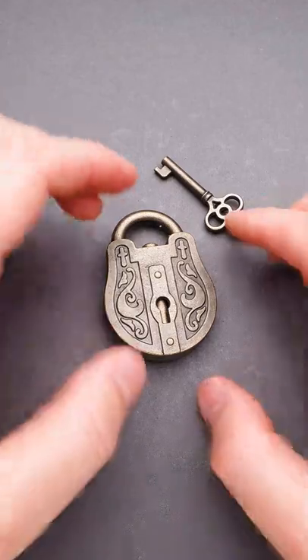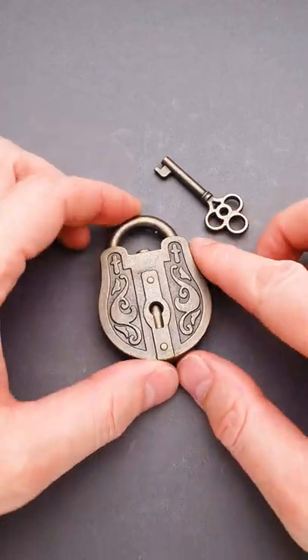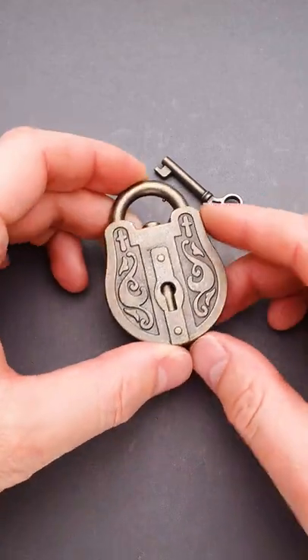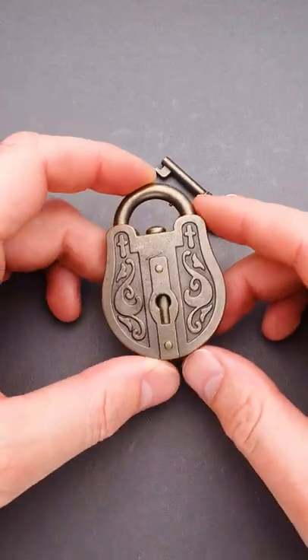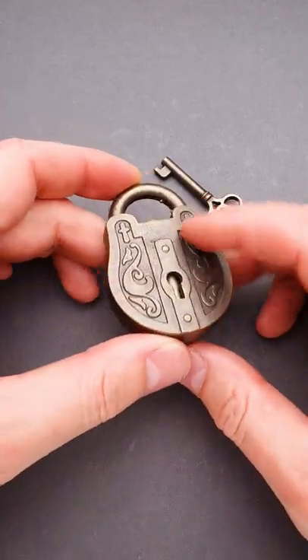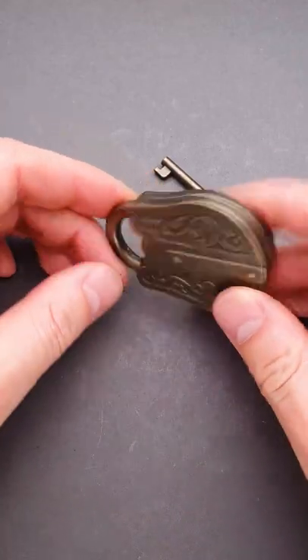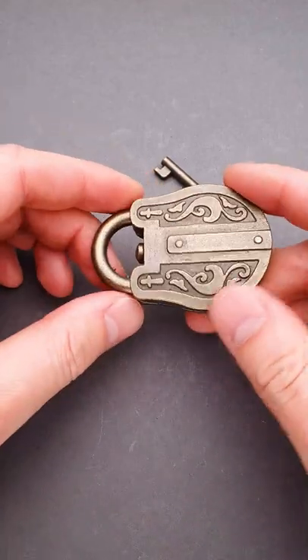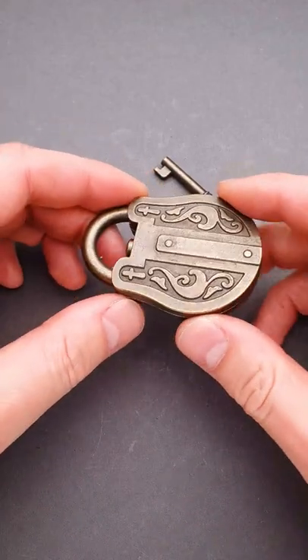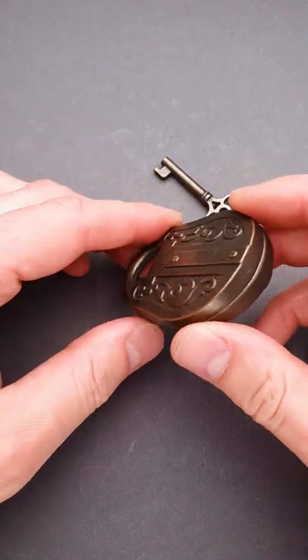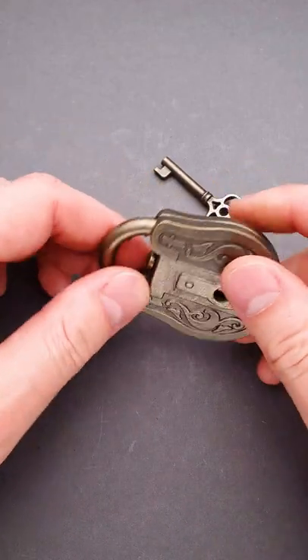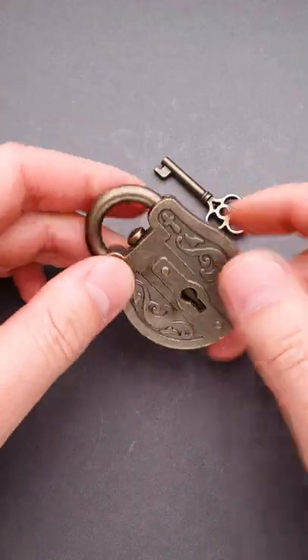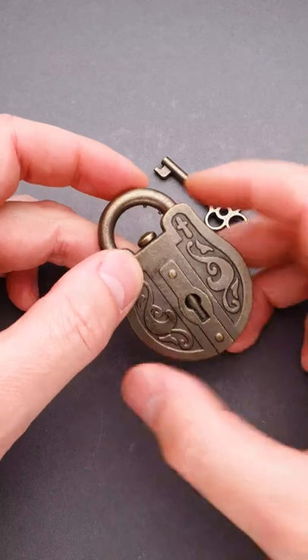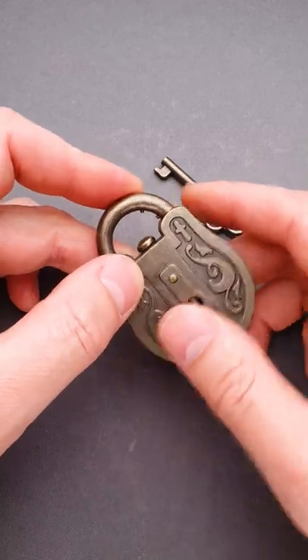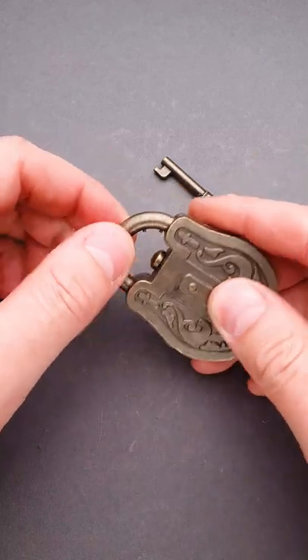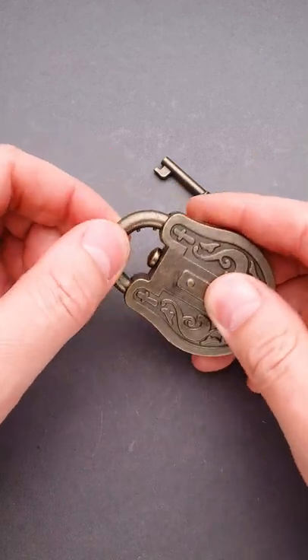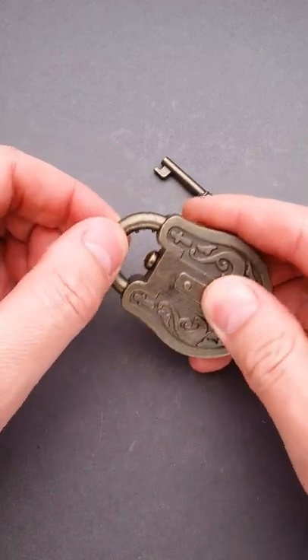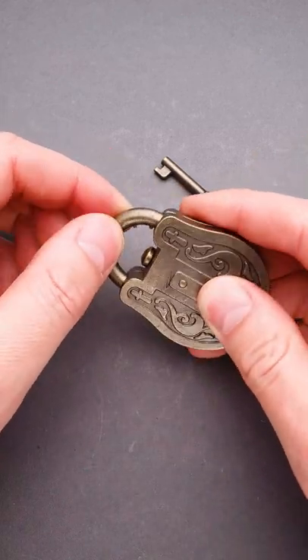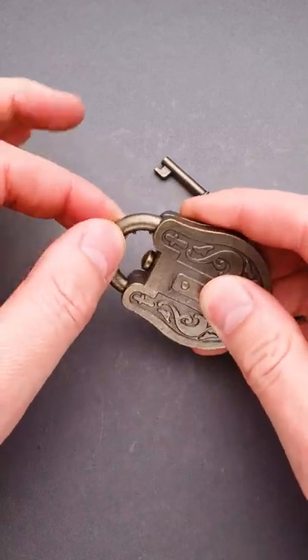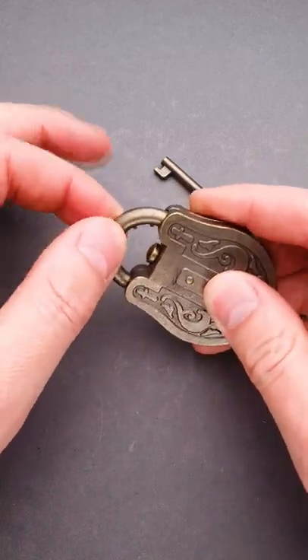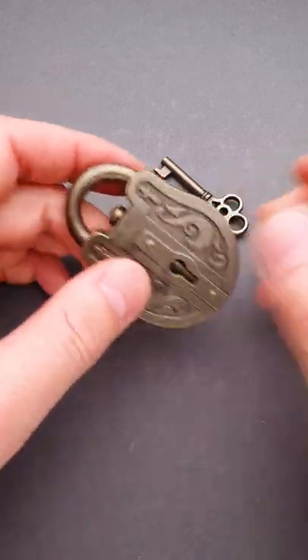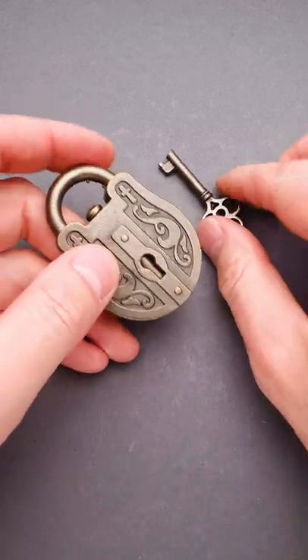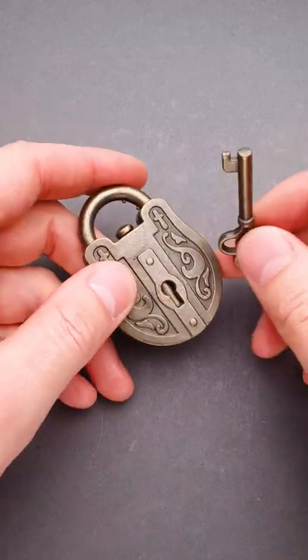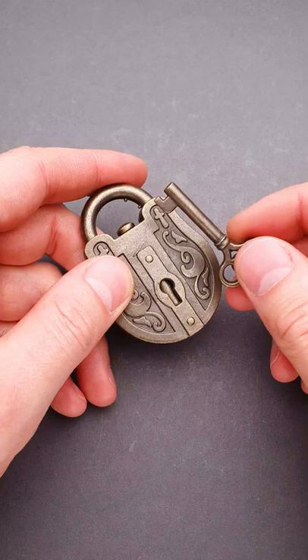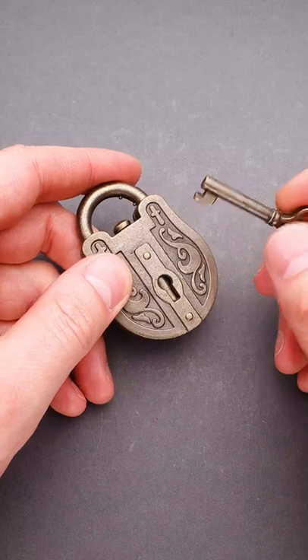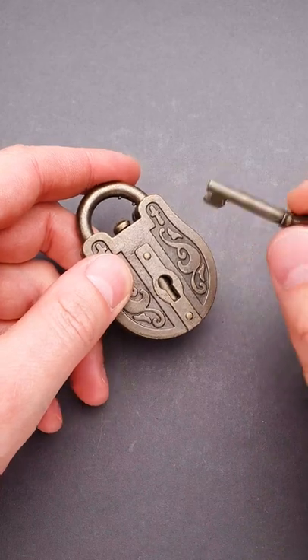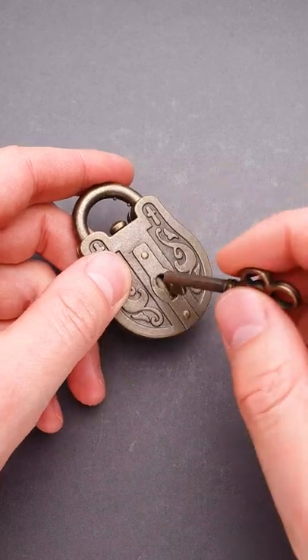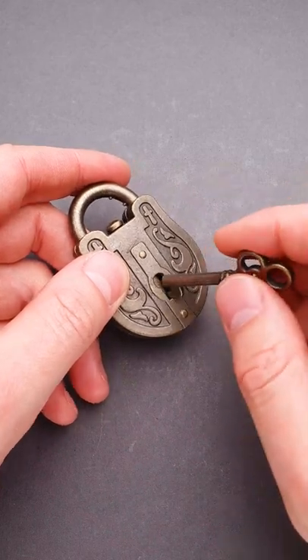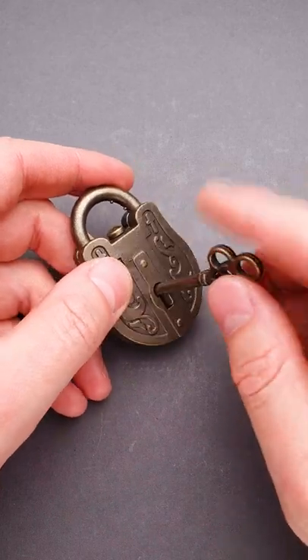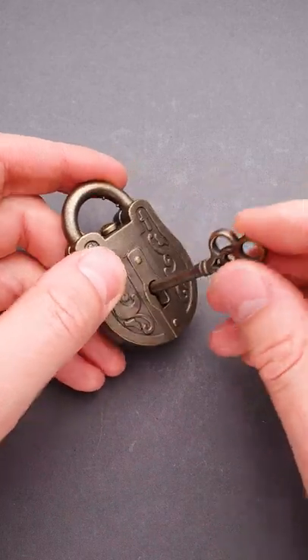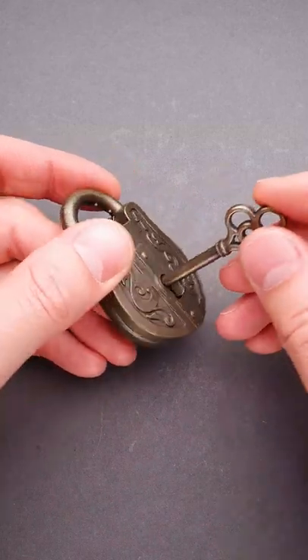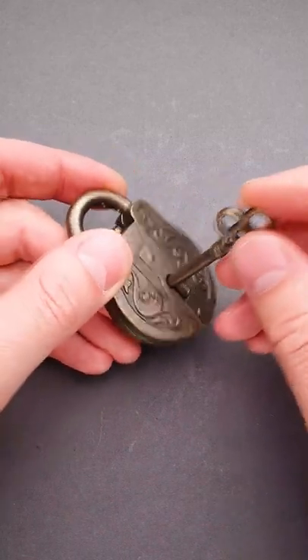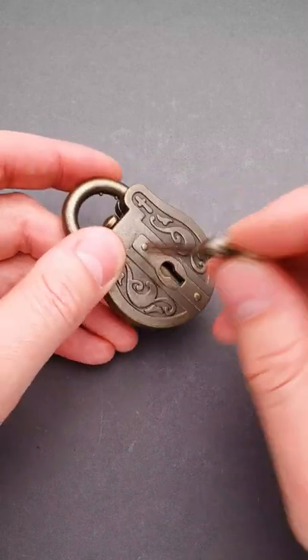This beautiful antique looking padlock is actually not a padlock — it is a puzzle. The objective is obviously to open the shackle. Now it is locked as you can see. The padlock comes with a key, but the keyhole is blocked and you can't put the key inside.